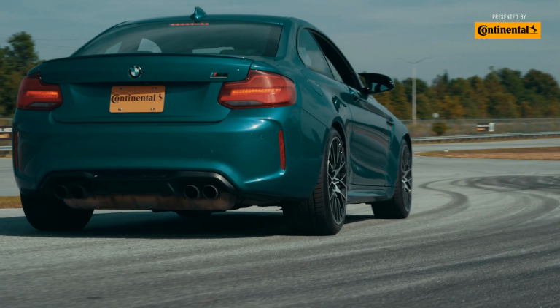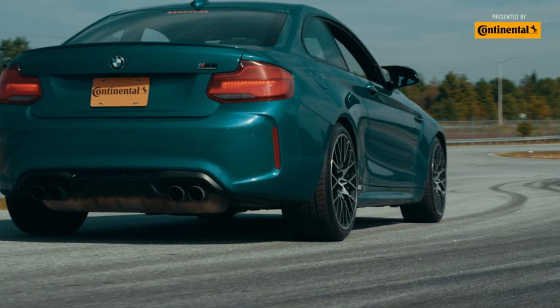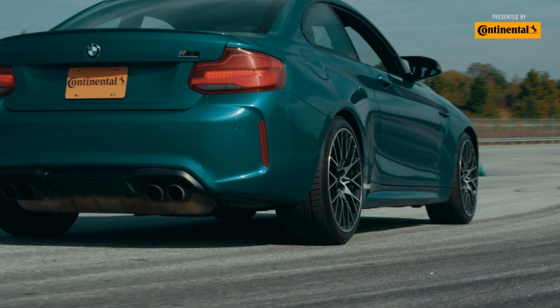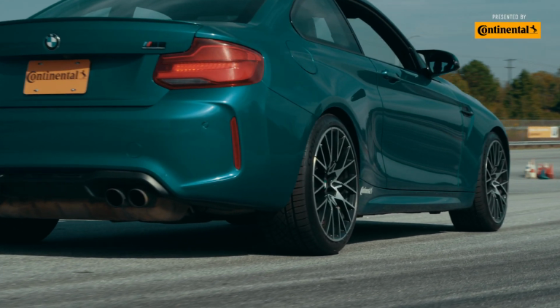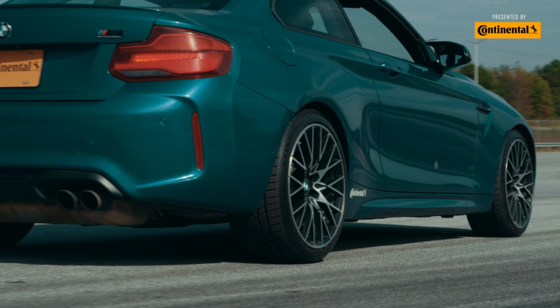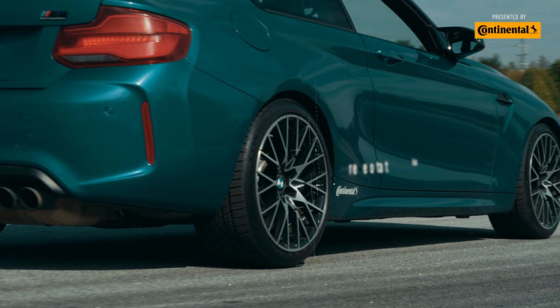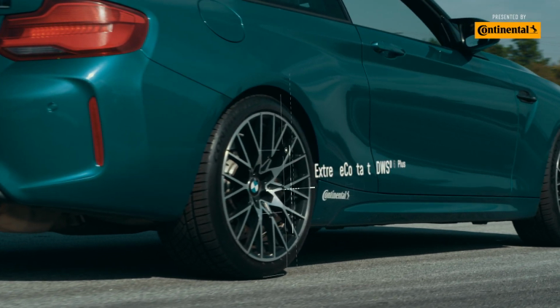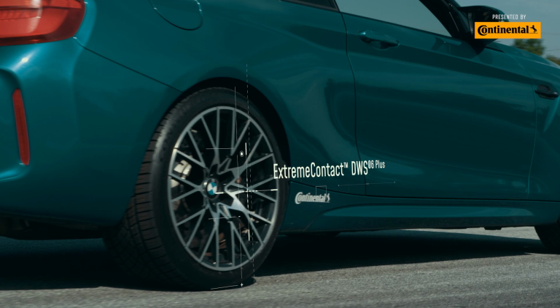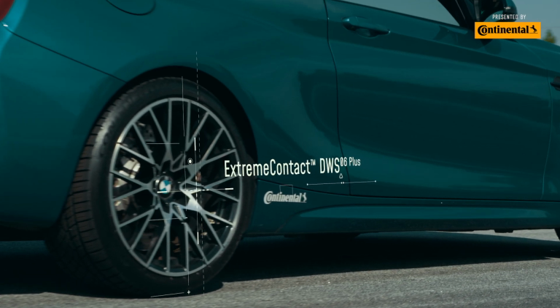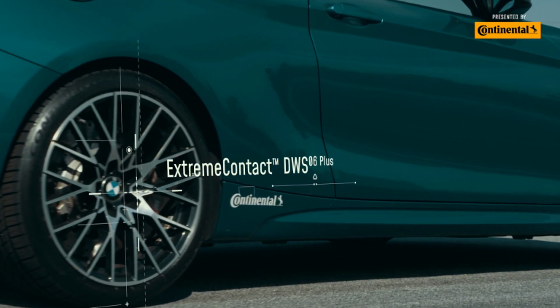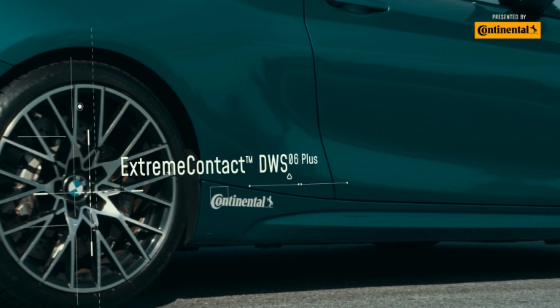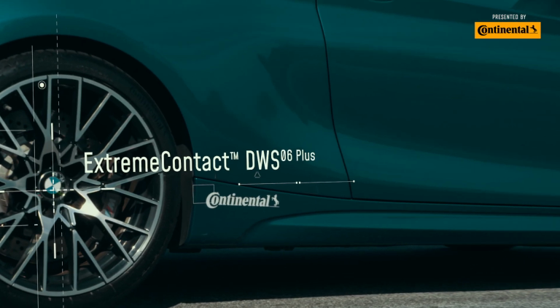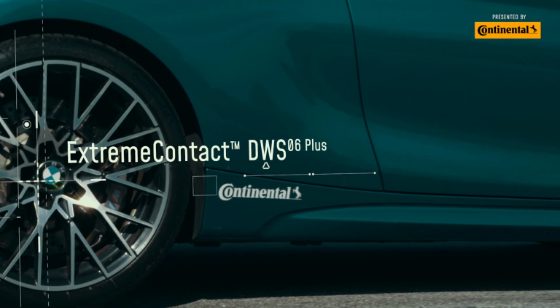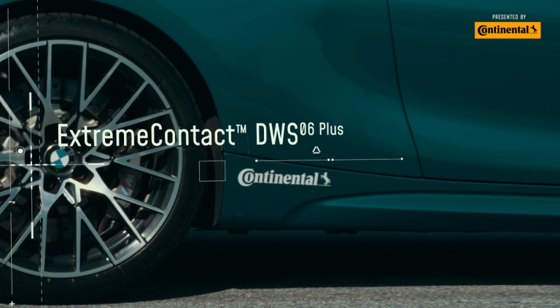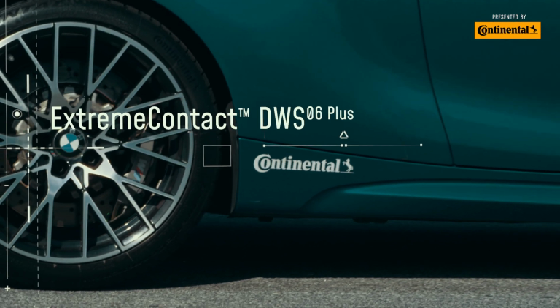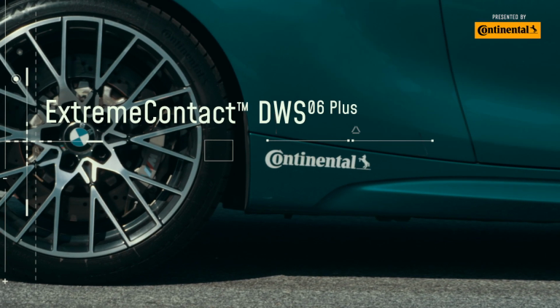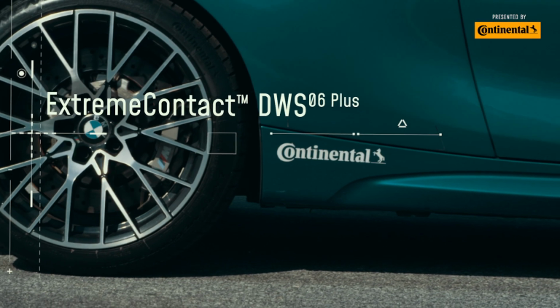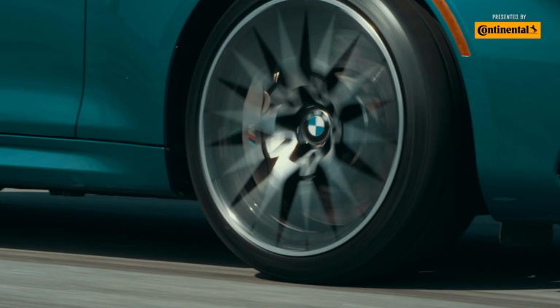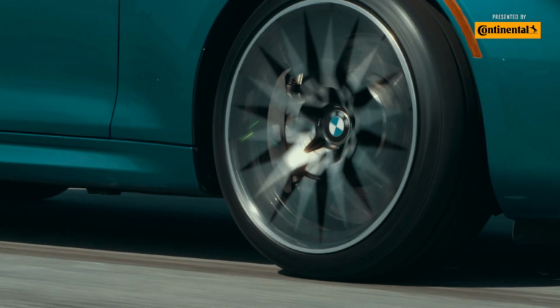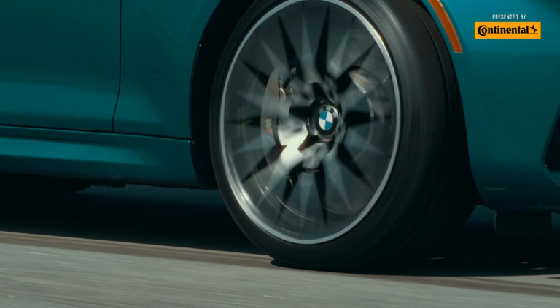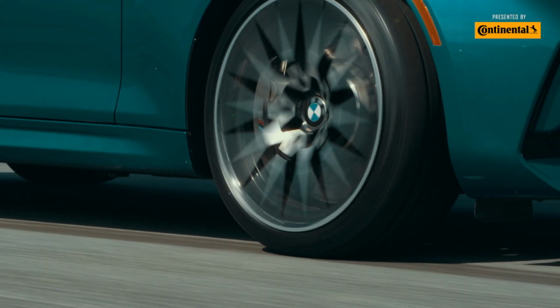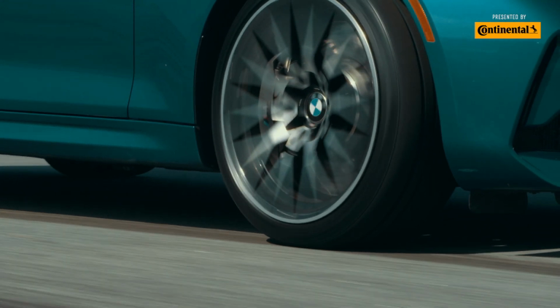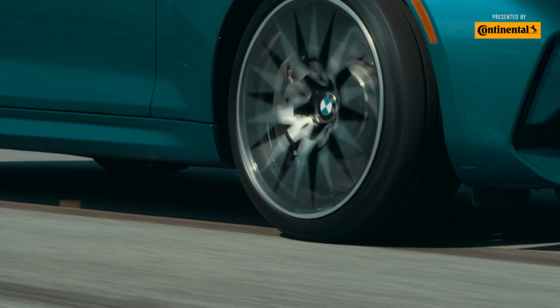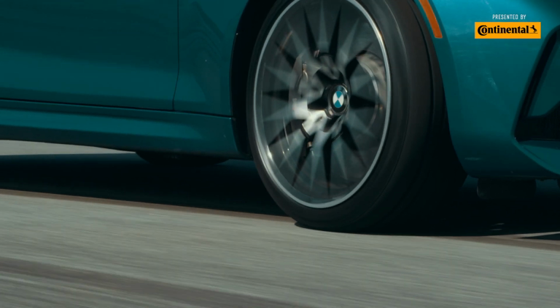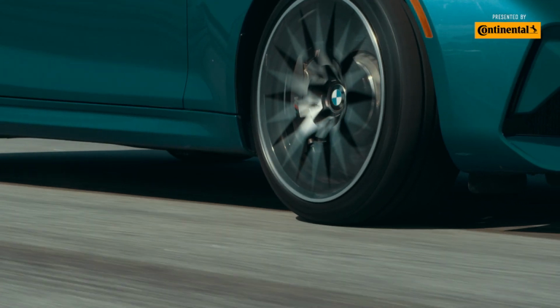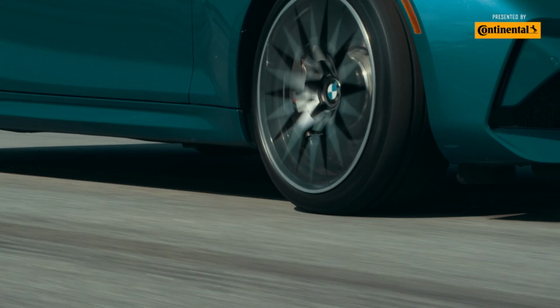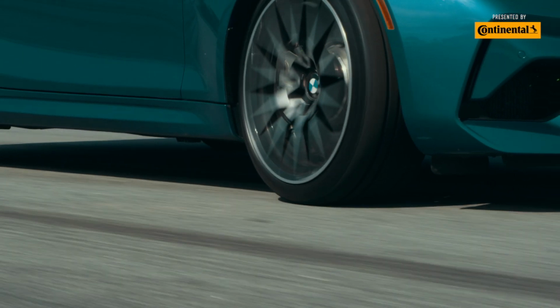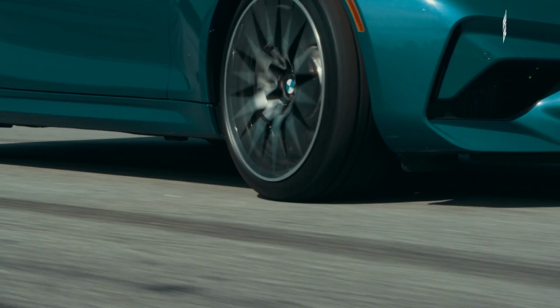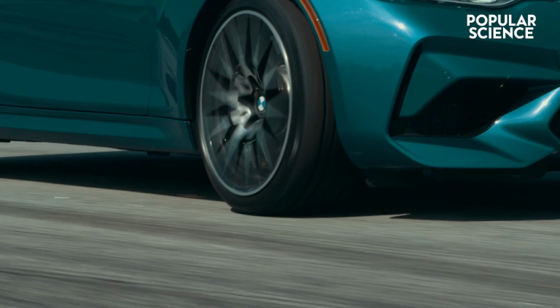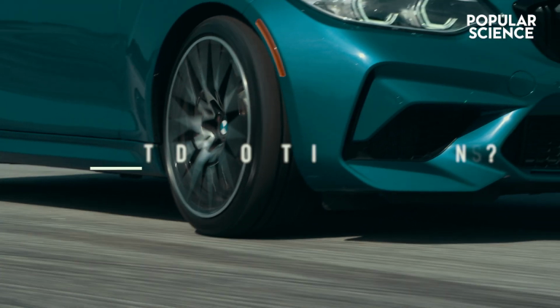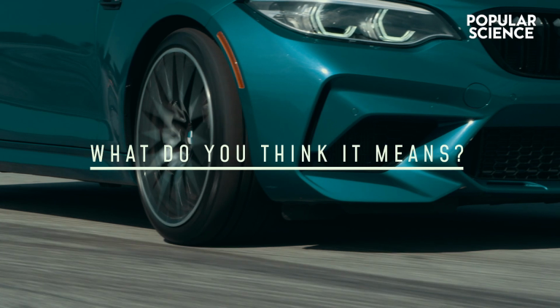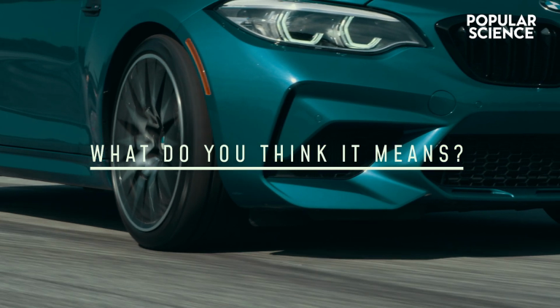That's because this is a high performance tire — the new Extreme Contact DWS 06+ from Continental. High performance means, well, what do you think it means?